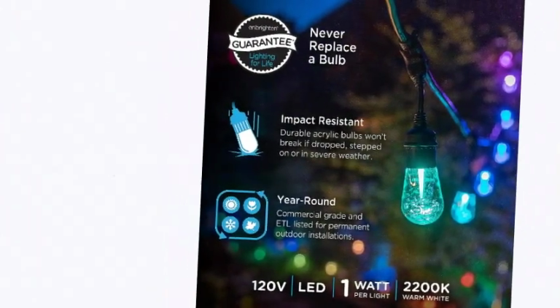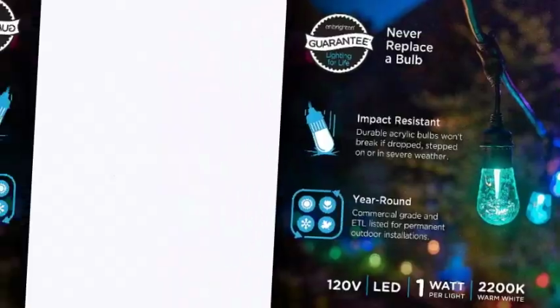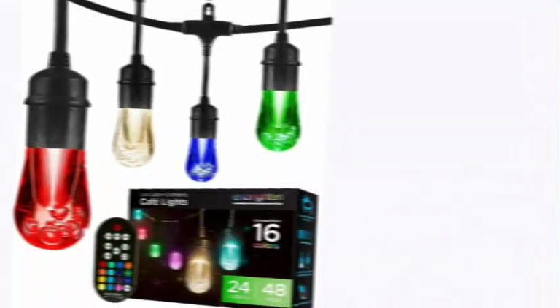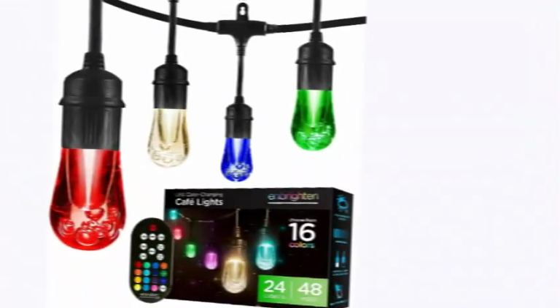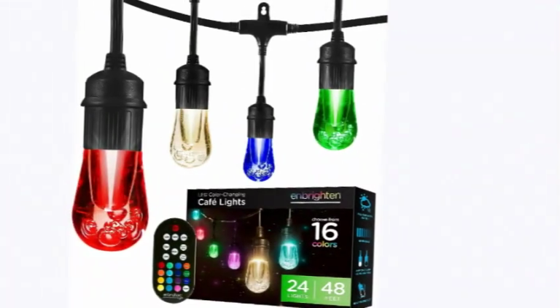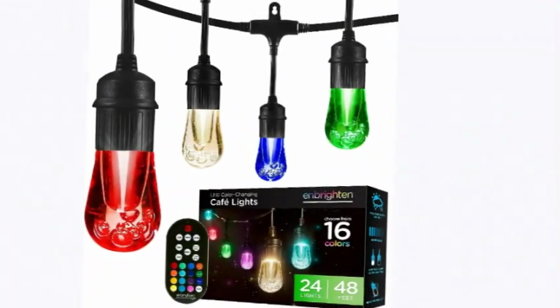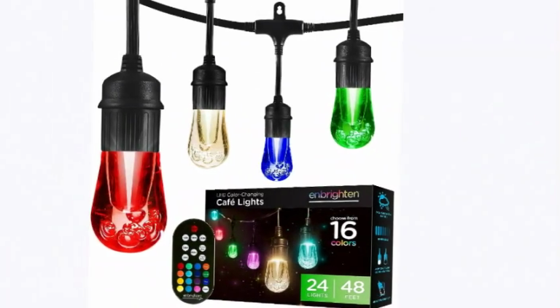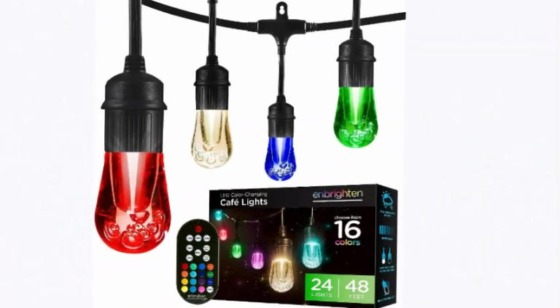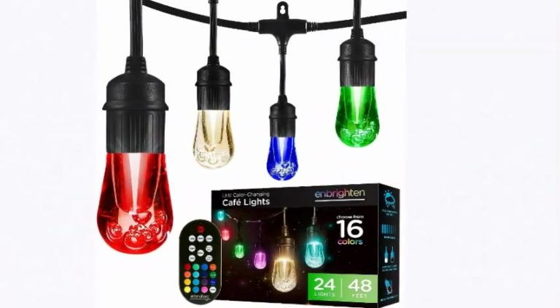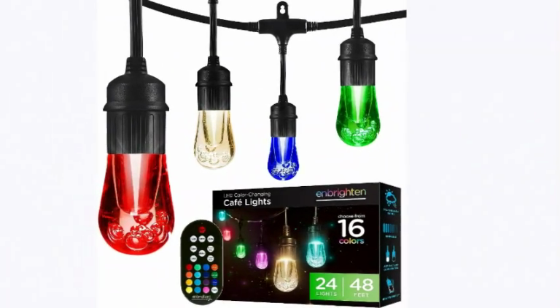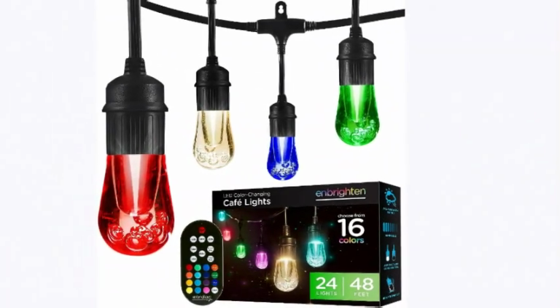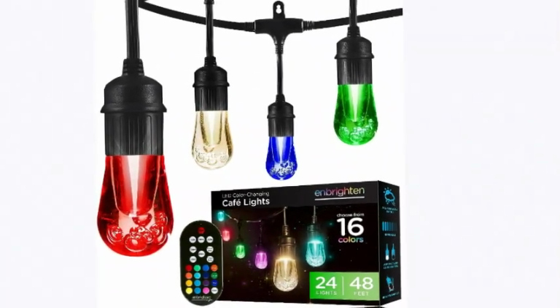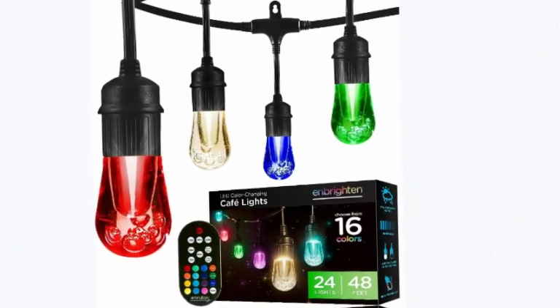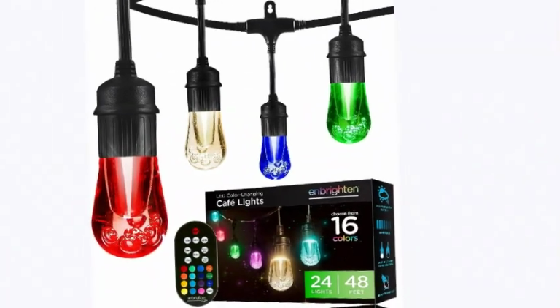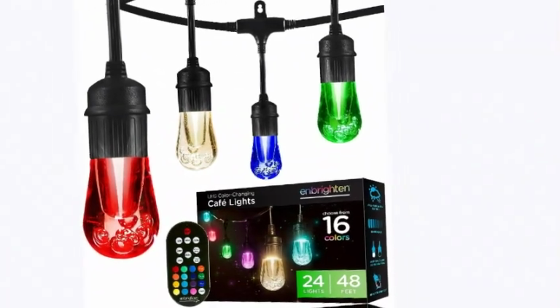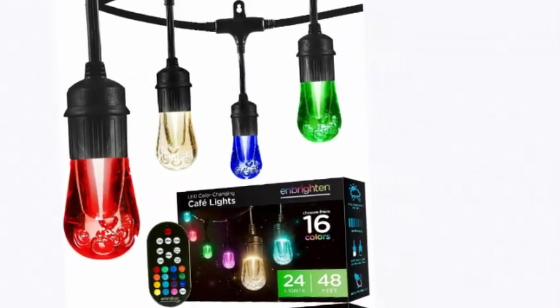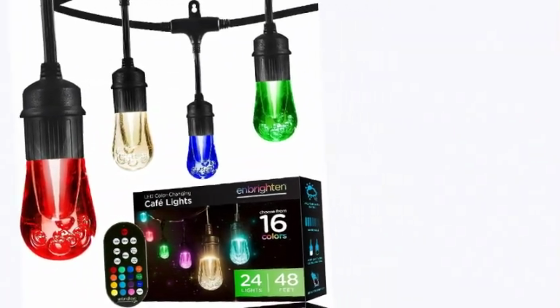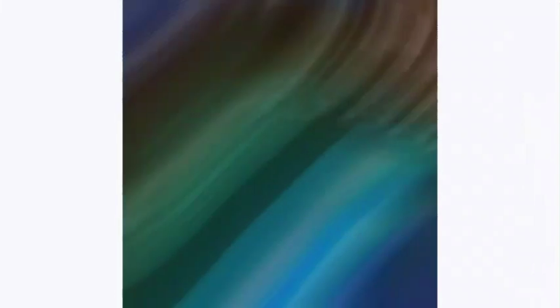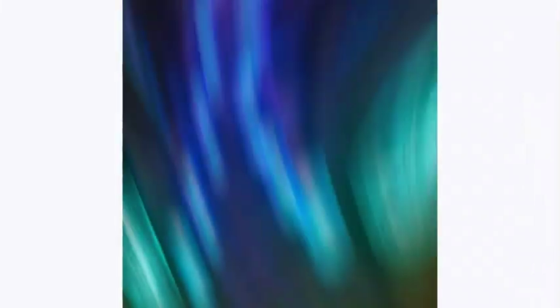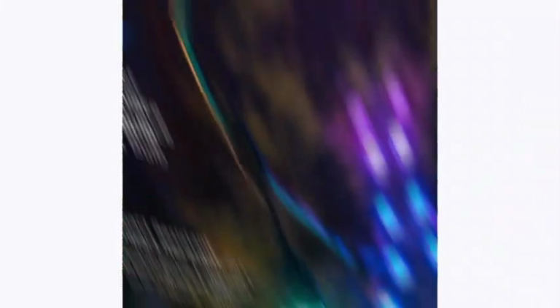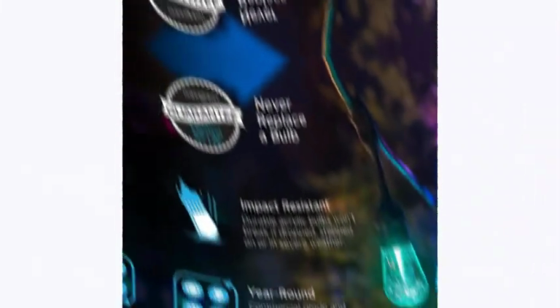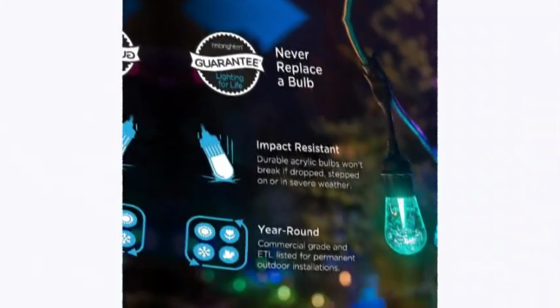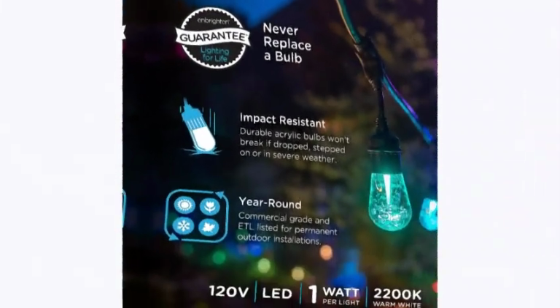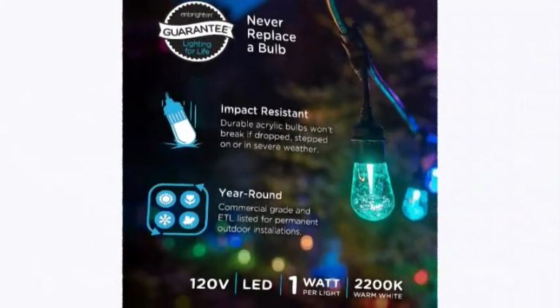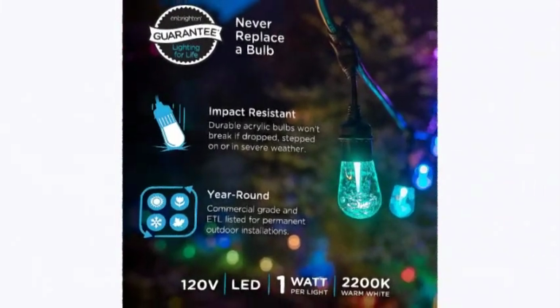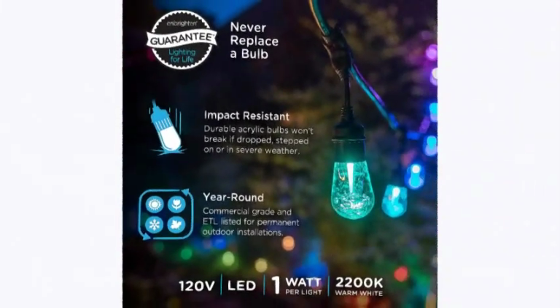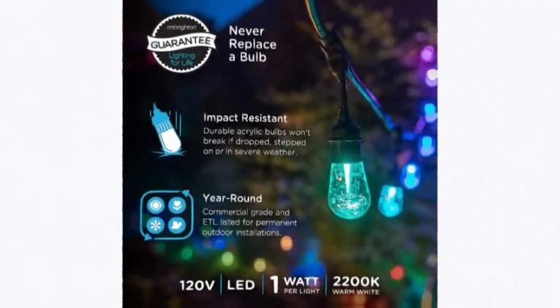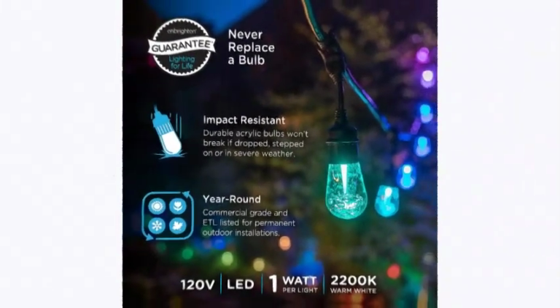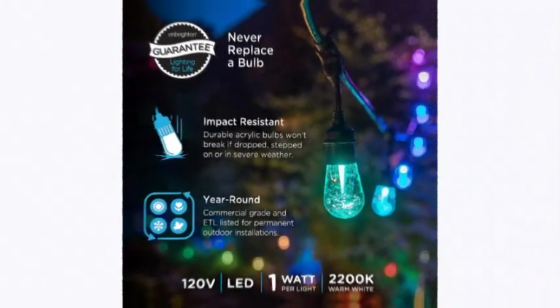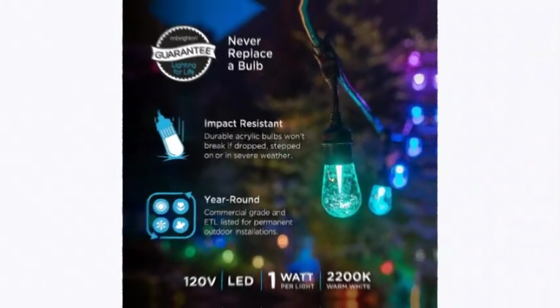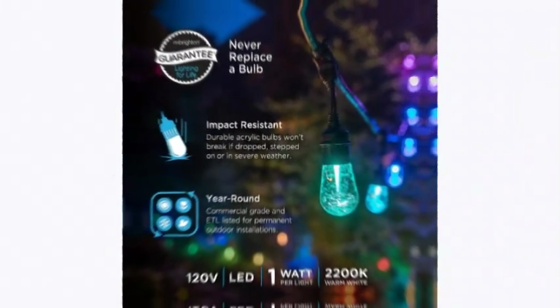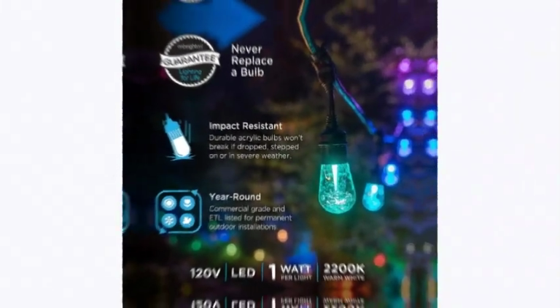Letting you customize your space the way you want. This inBrightton product is created to last — ETL listed for year-round installation, and proudly designed to provide lighting for life.